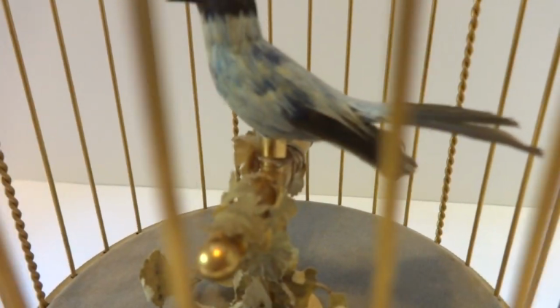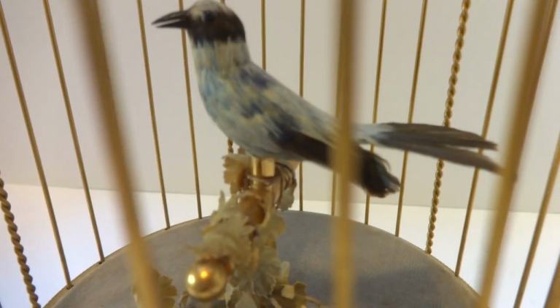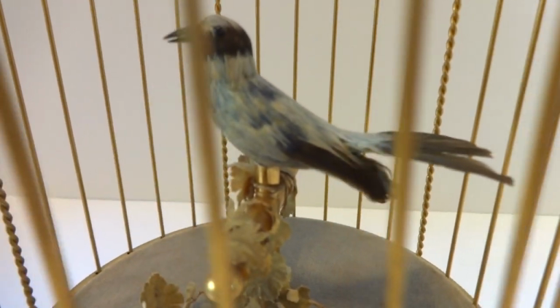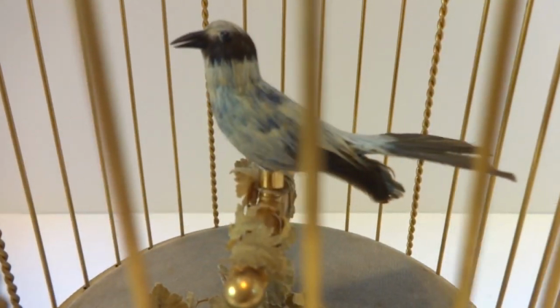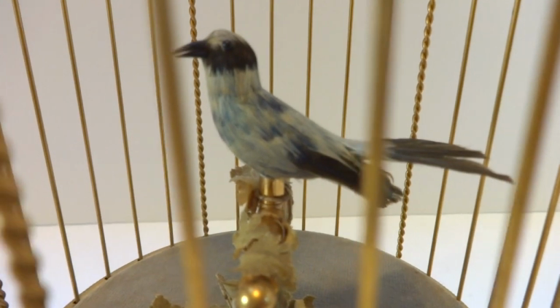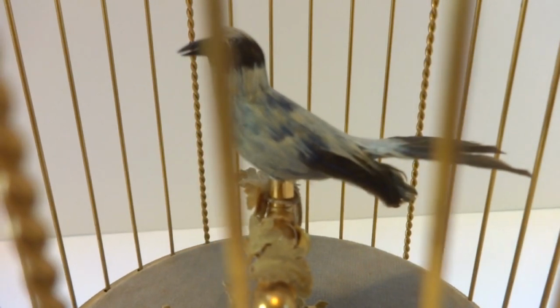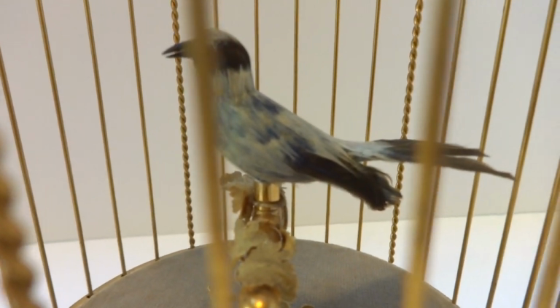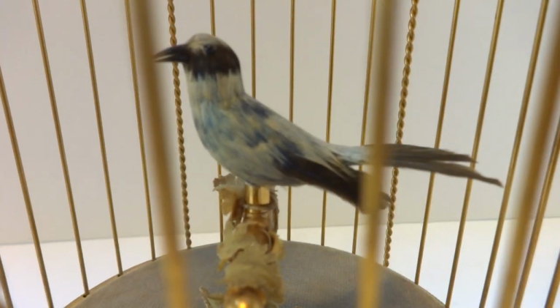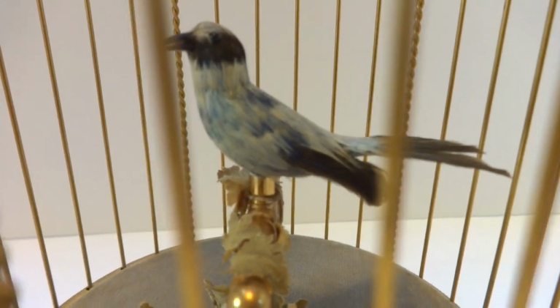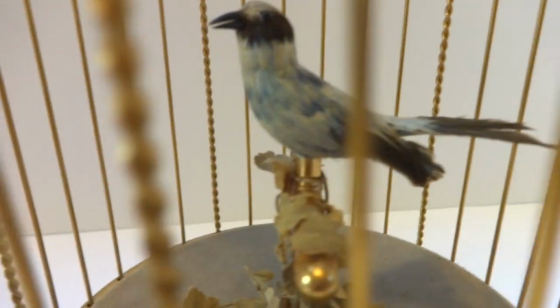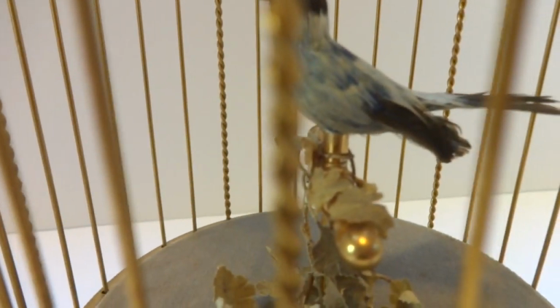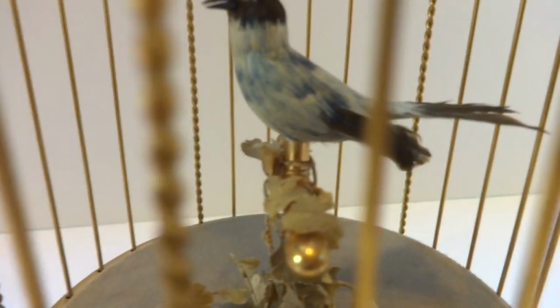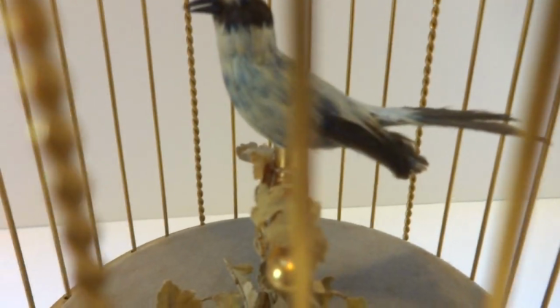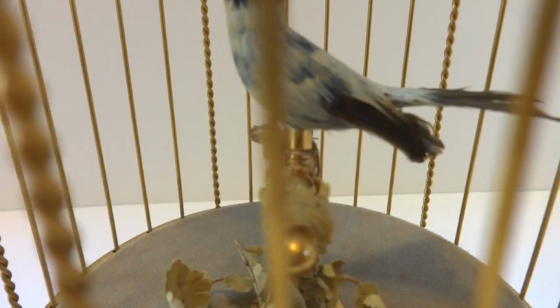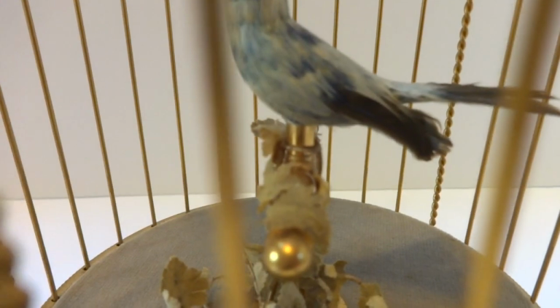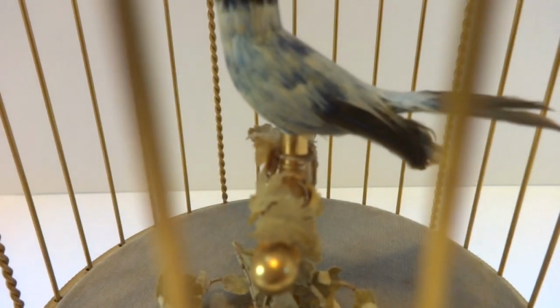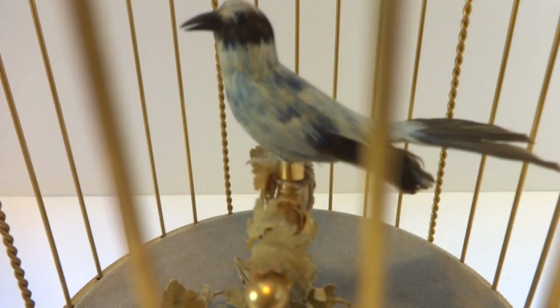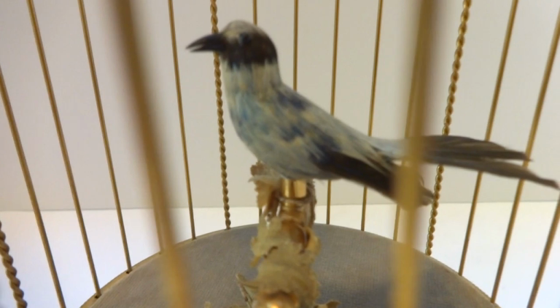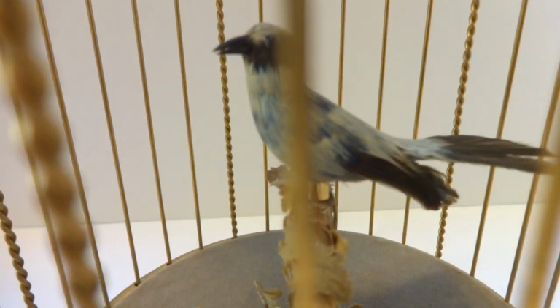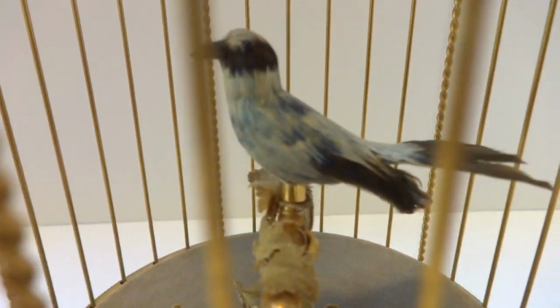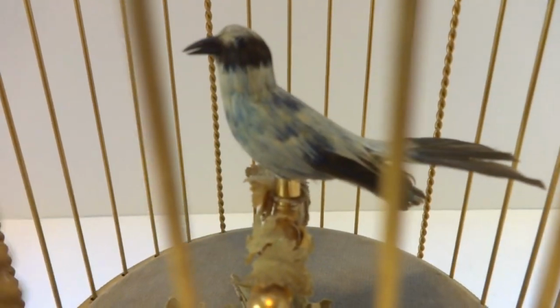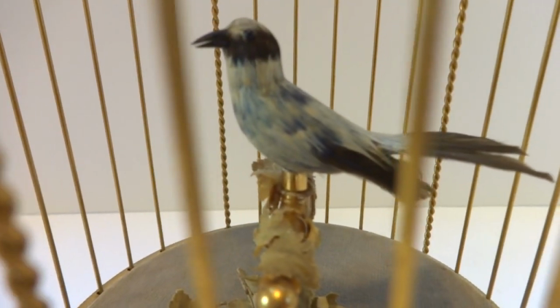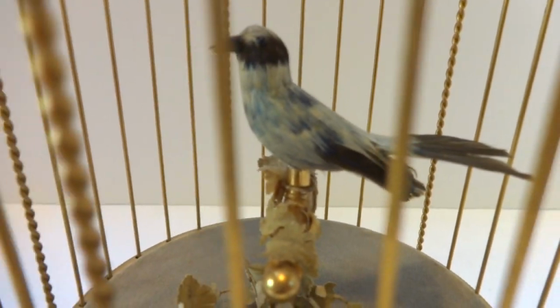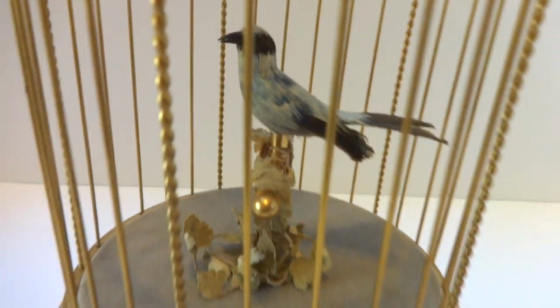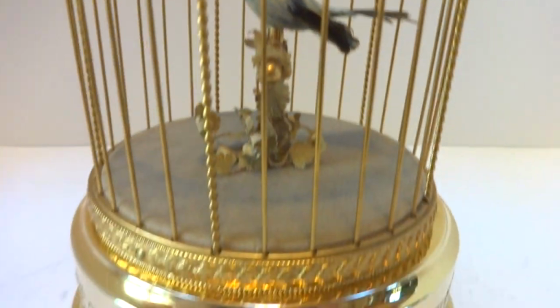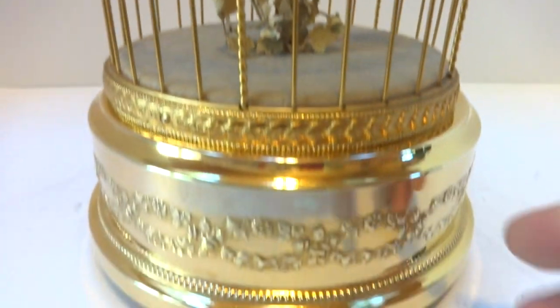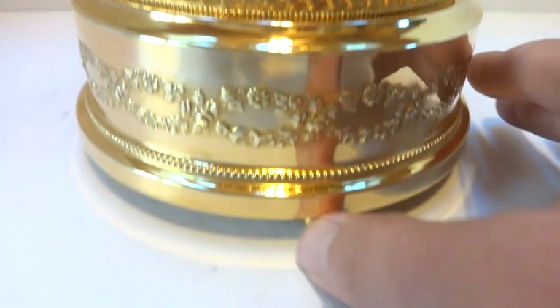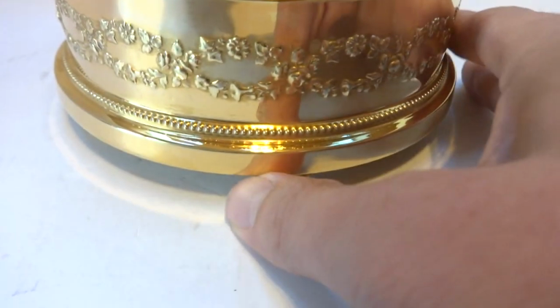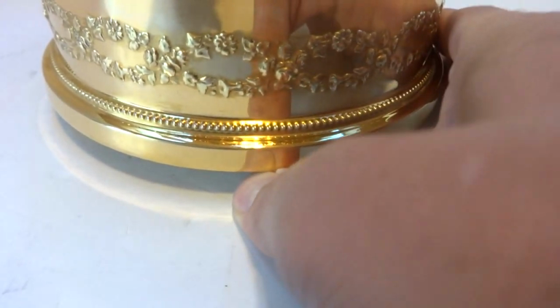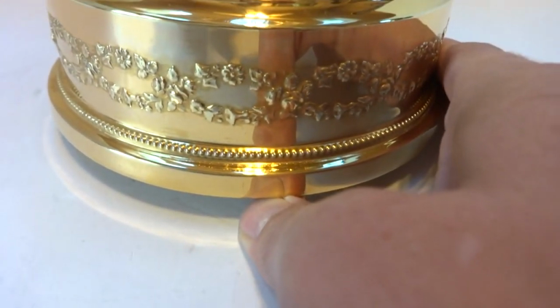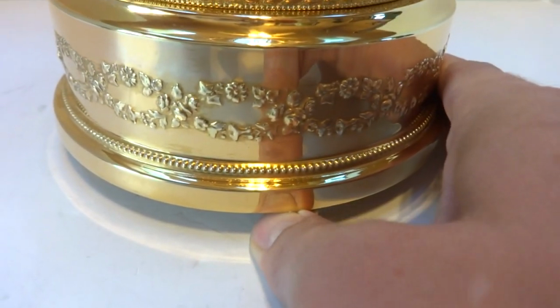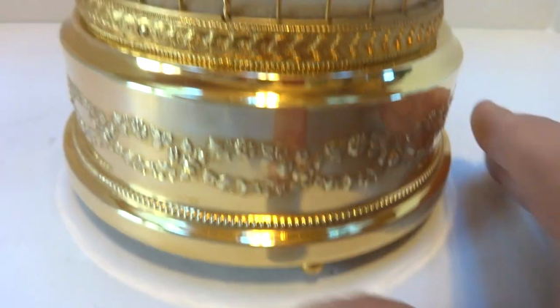Wonderful bird, original feathers with blues, whites, and some faint yellow. Let's go ahead and hear it play. We'll start off on the pause feature.